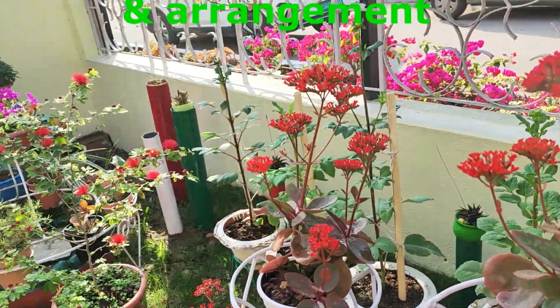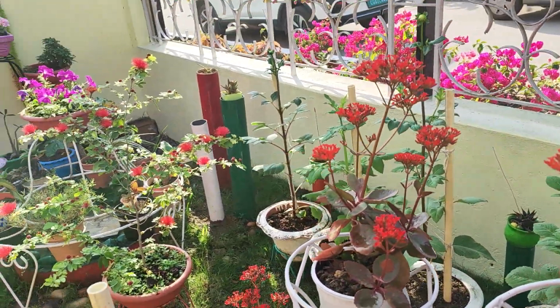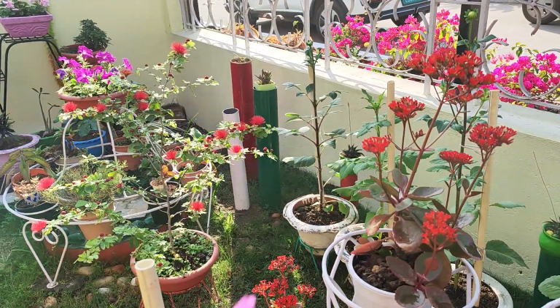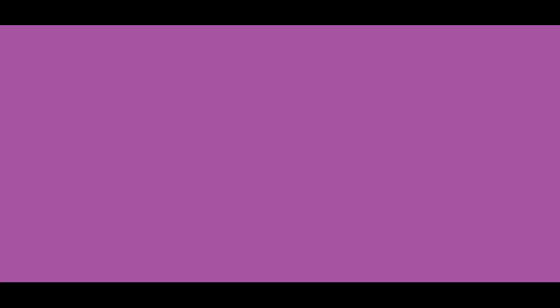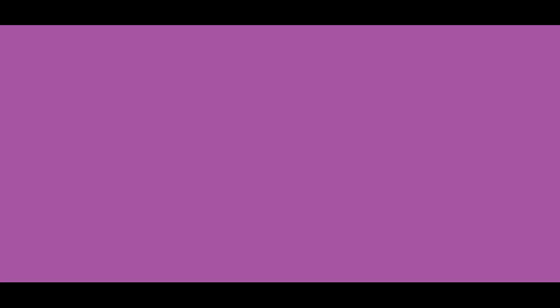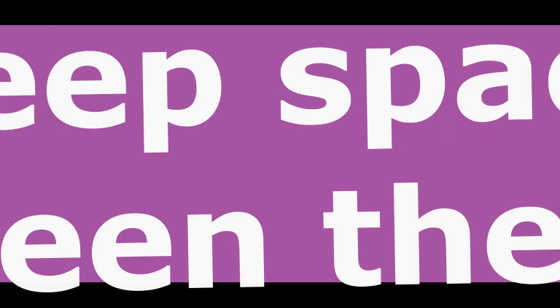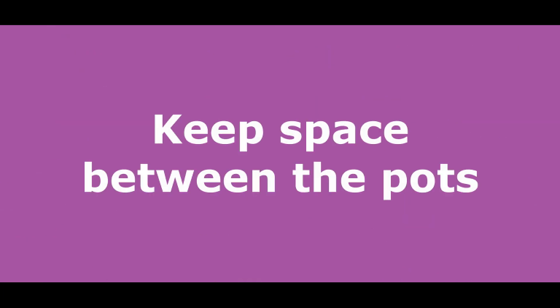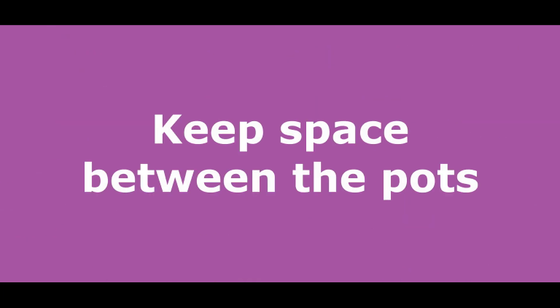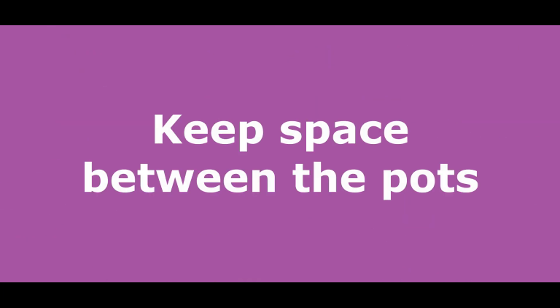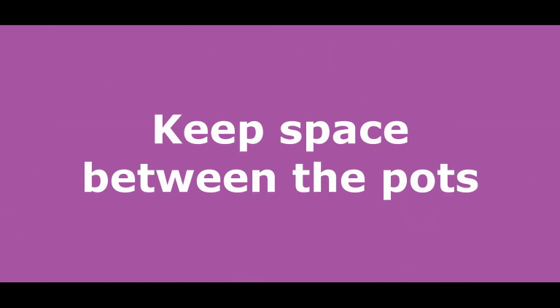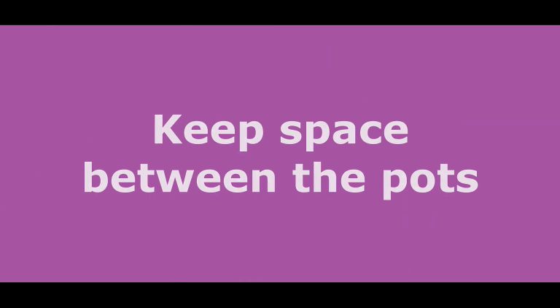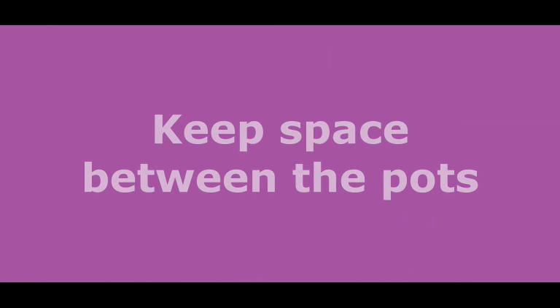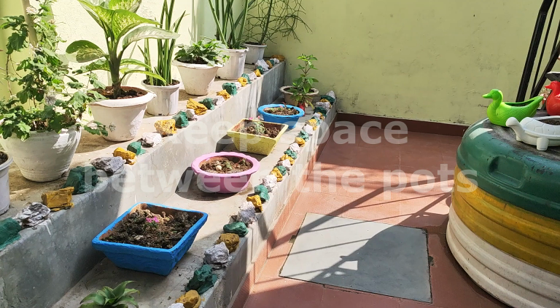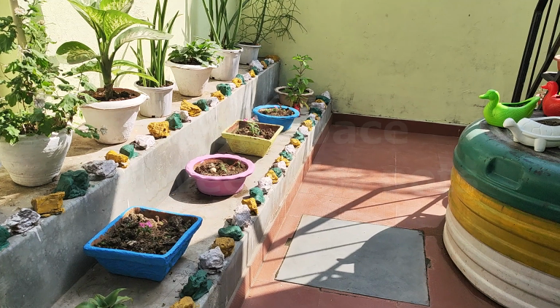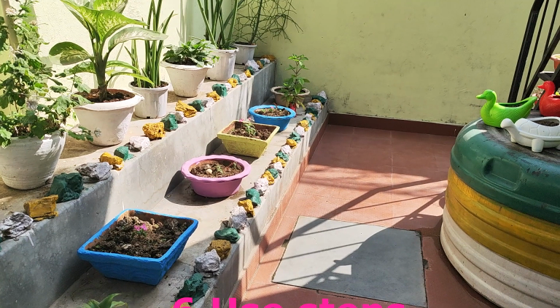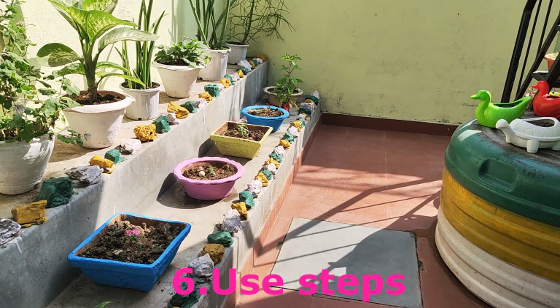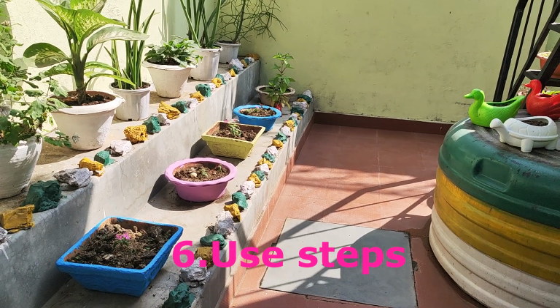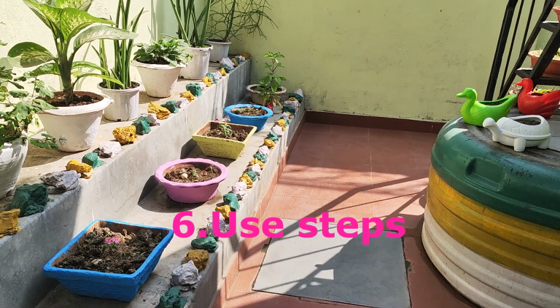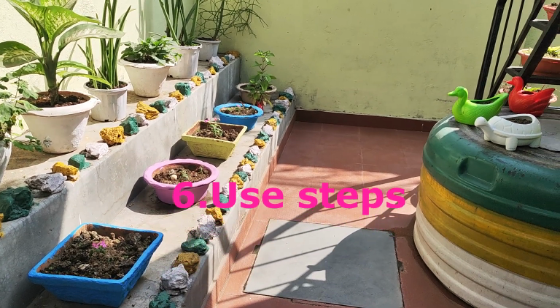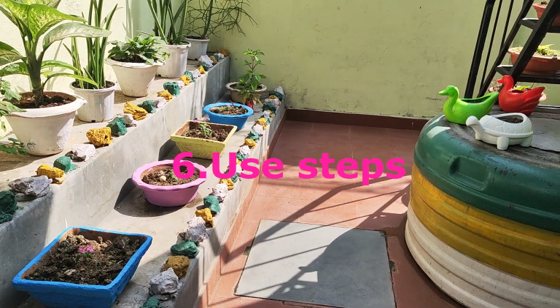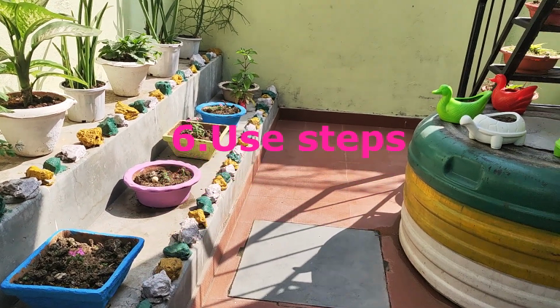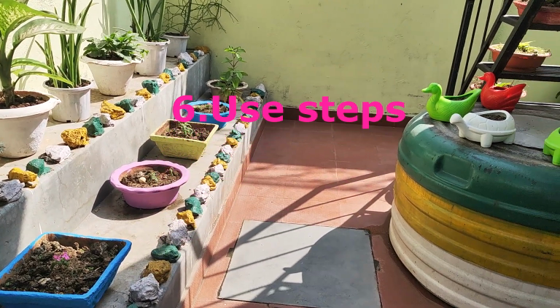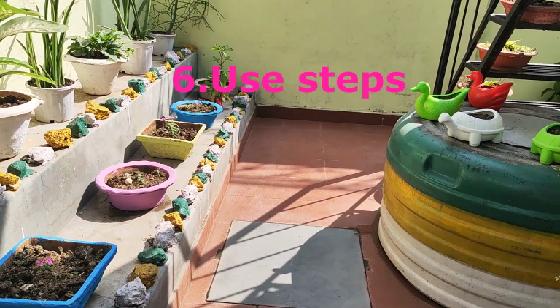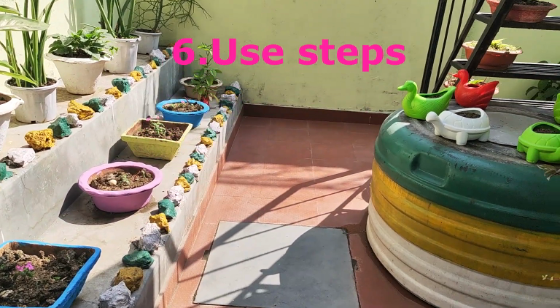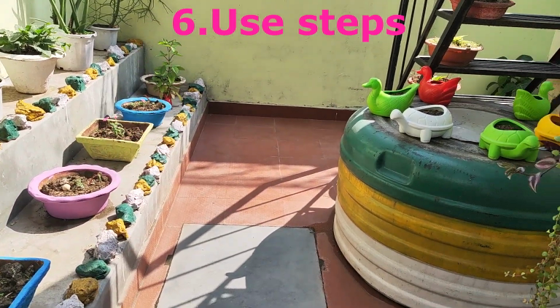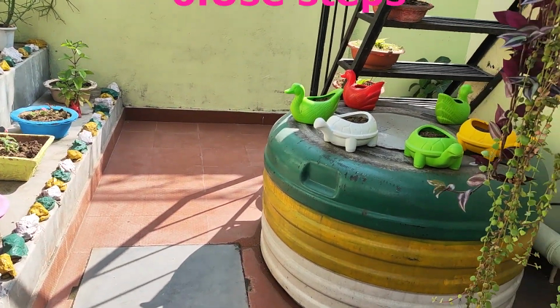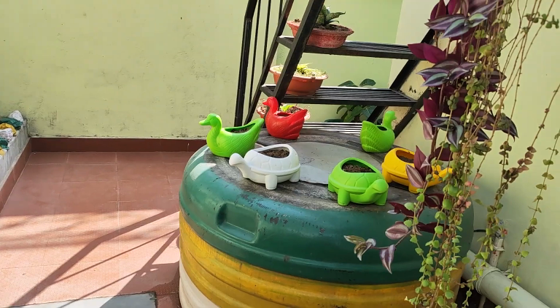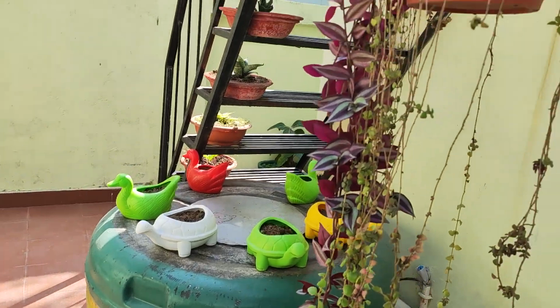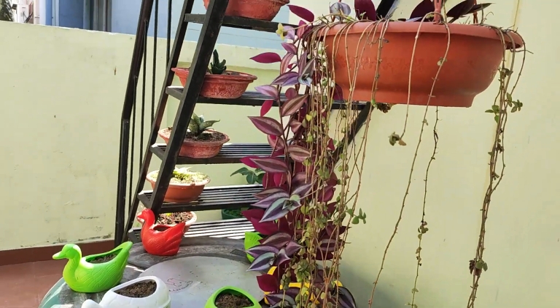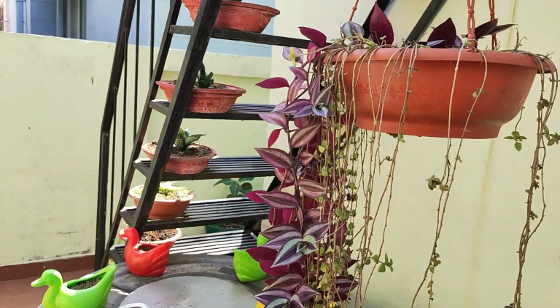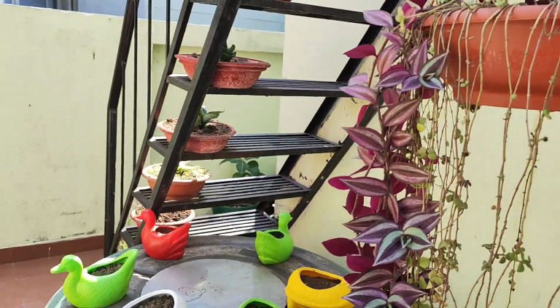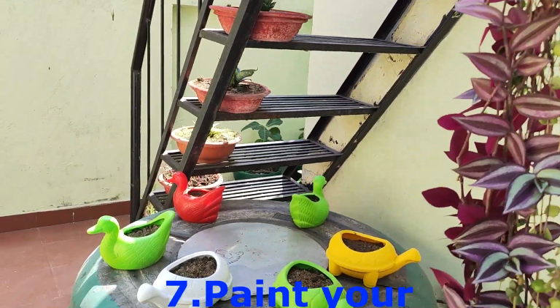Friends, proper arrangement is the basic tip. Look how I have kept my potted plants over the steps and over the staircase on my back side garden area.